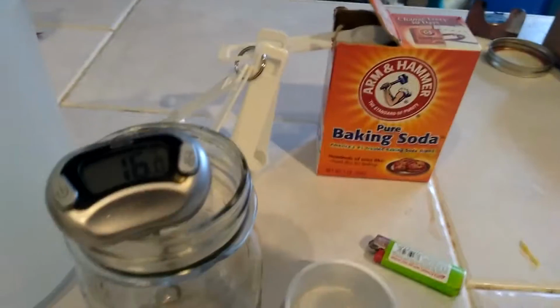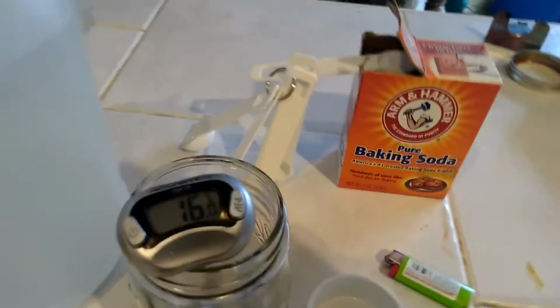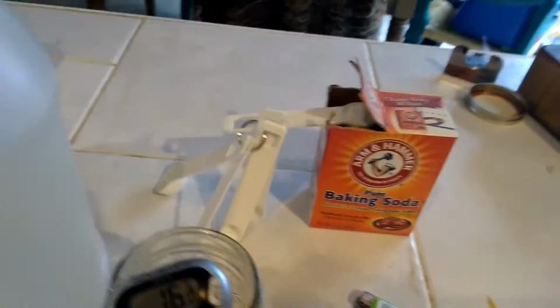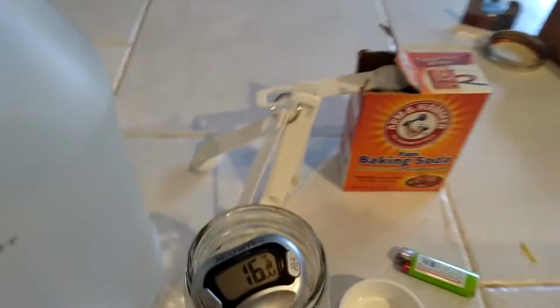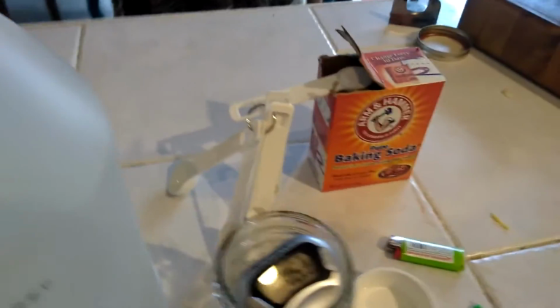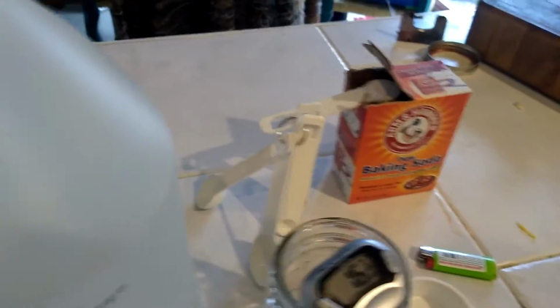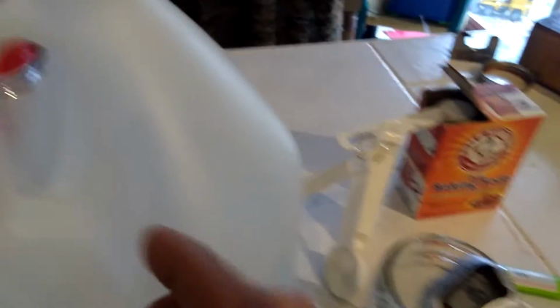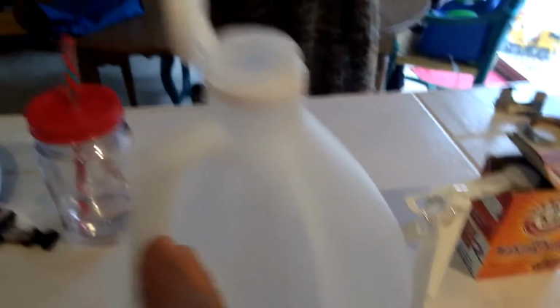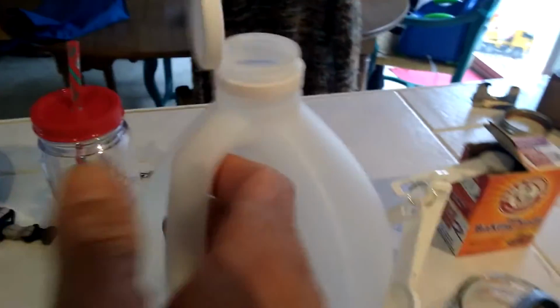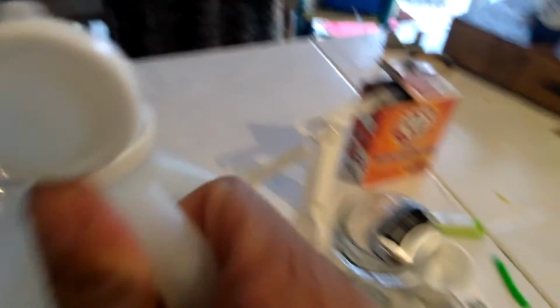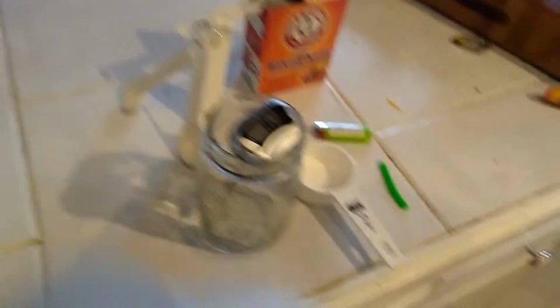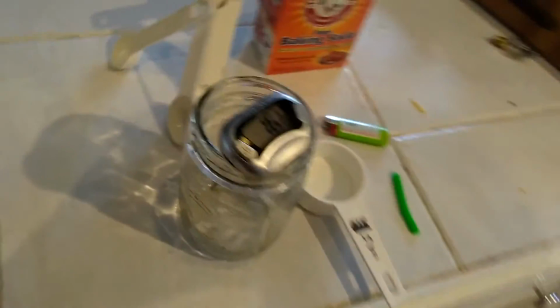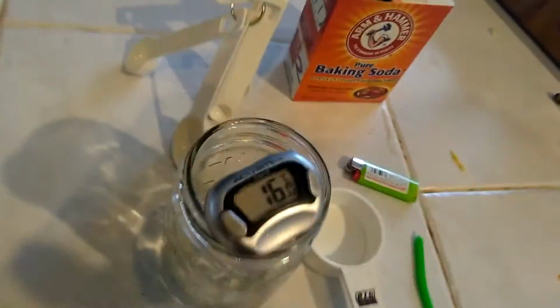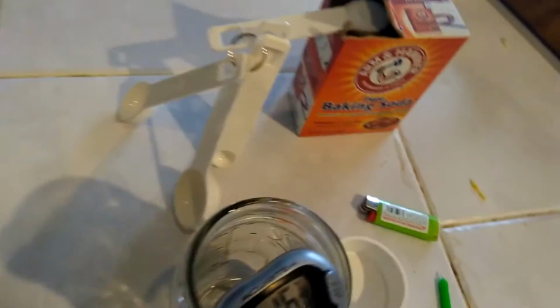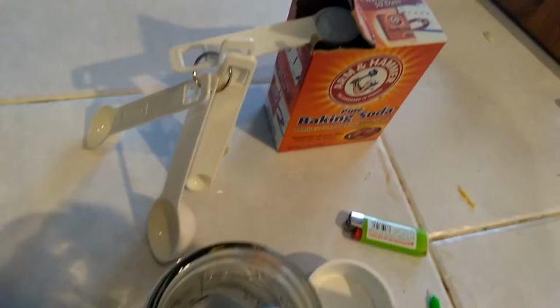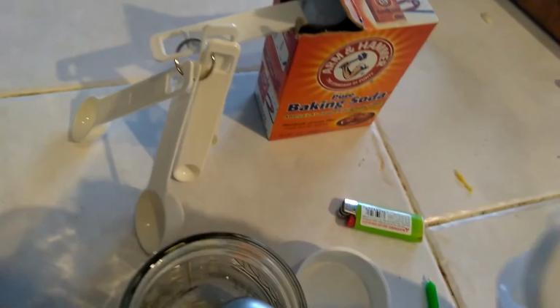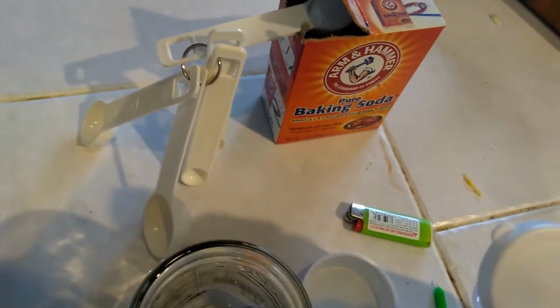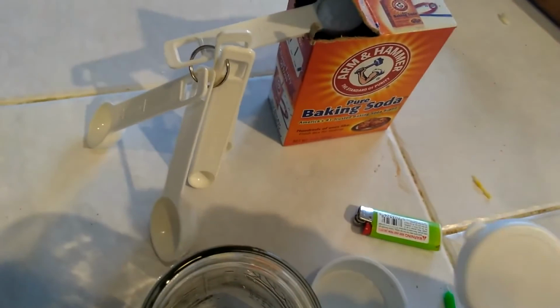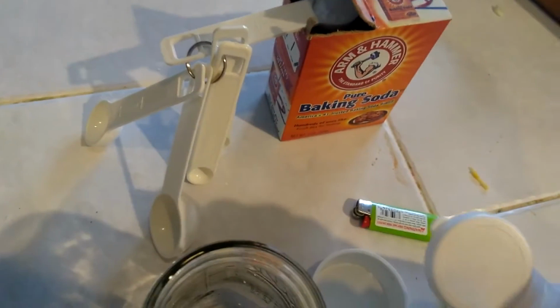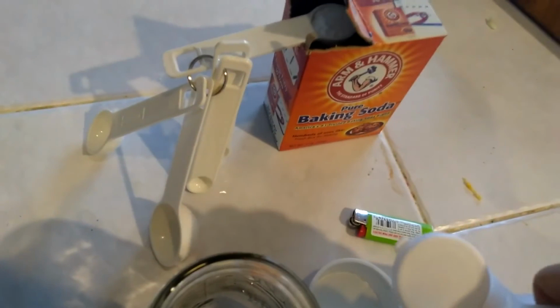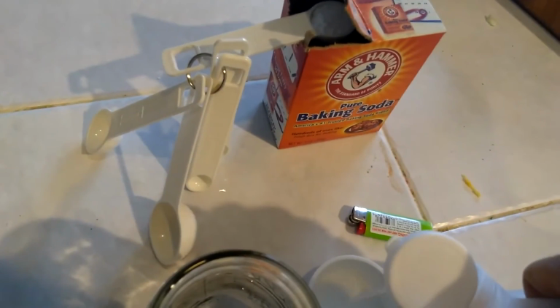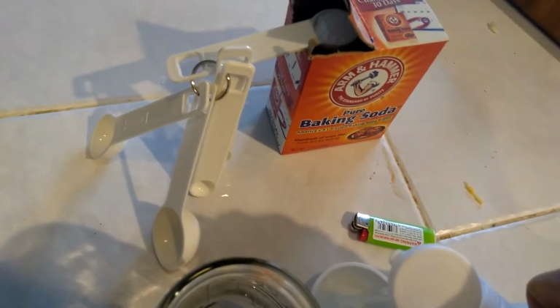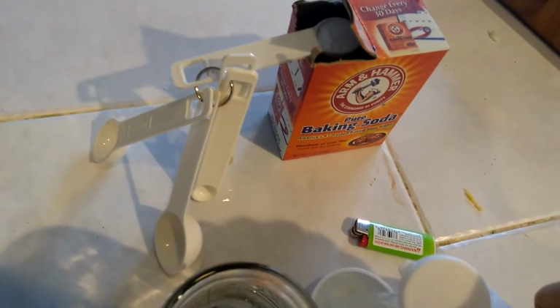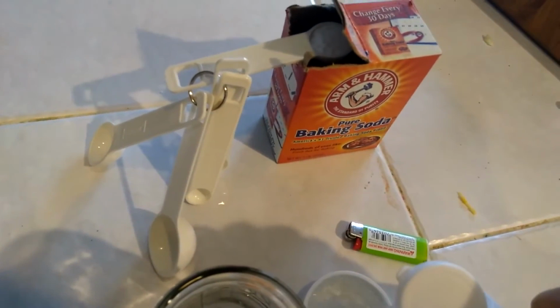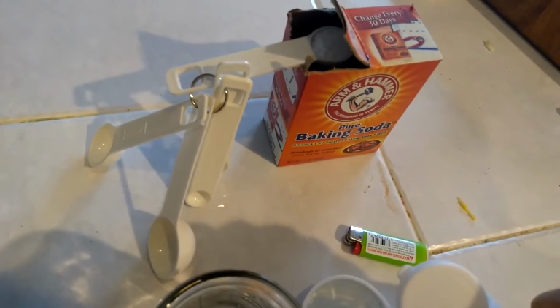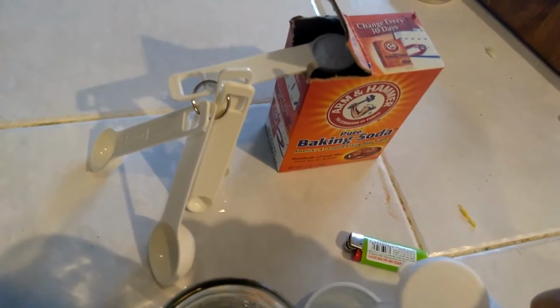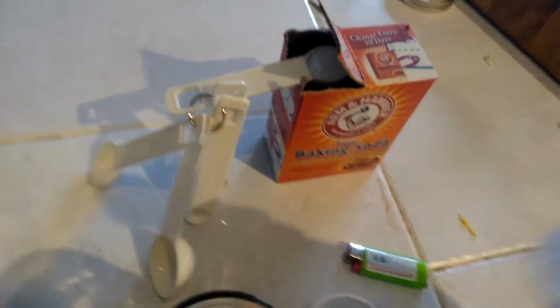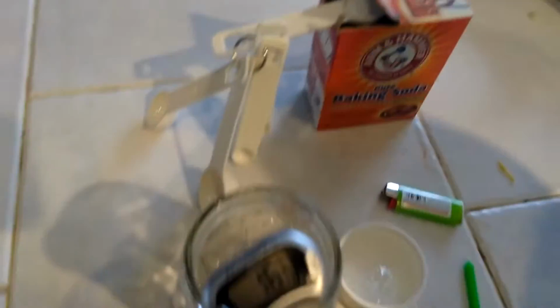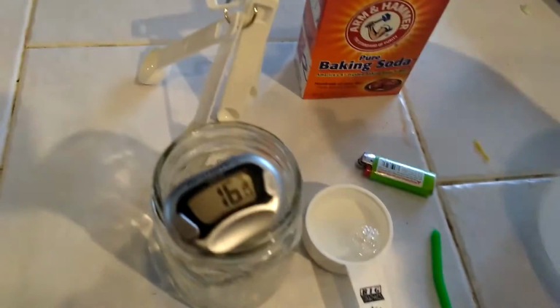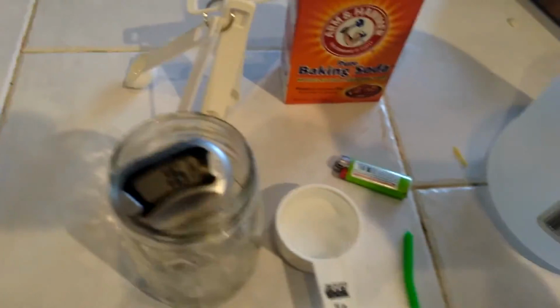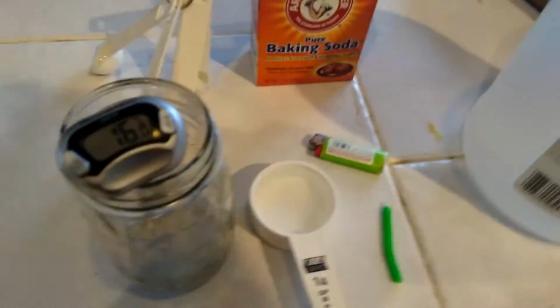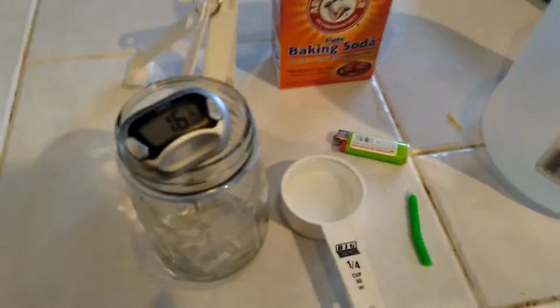Reaction. Baking soda and vinegar. Here we go. Quarter cup vinegar — this is regular household vinegar.